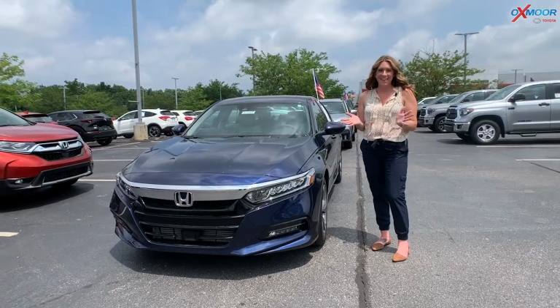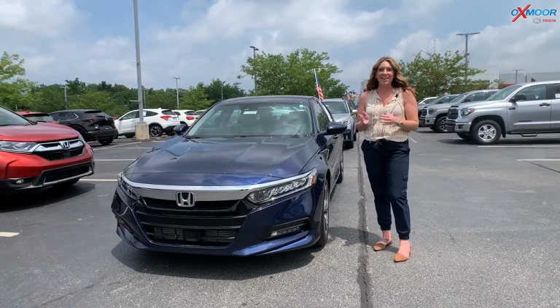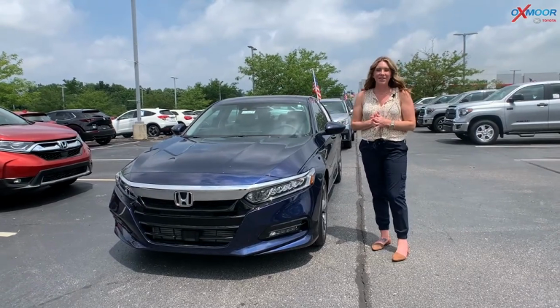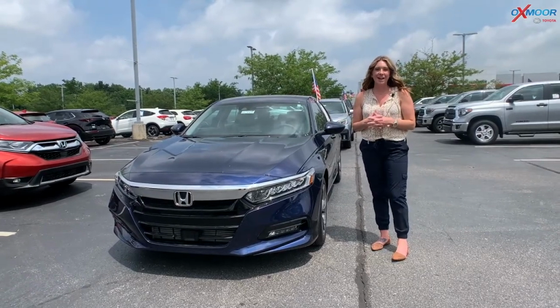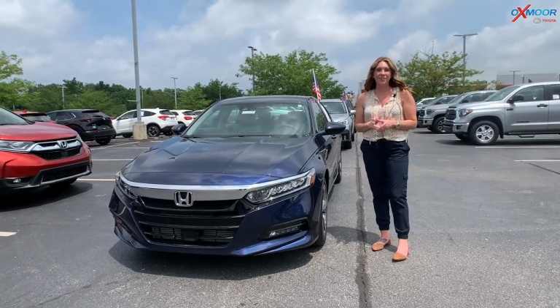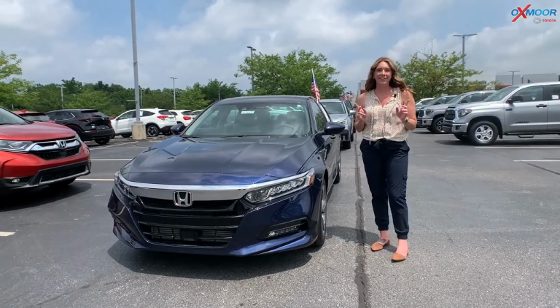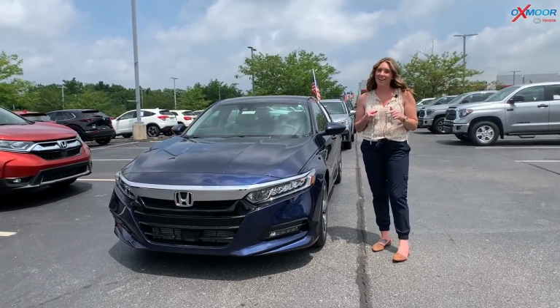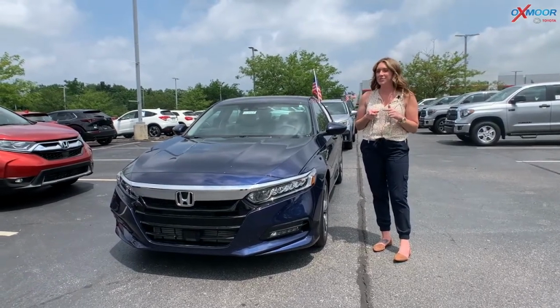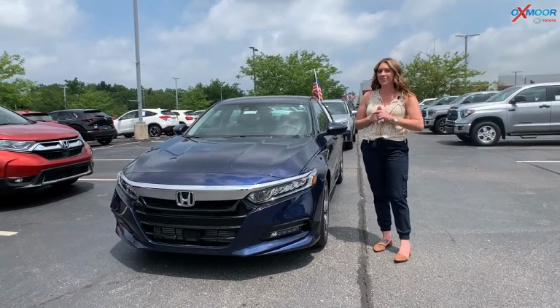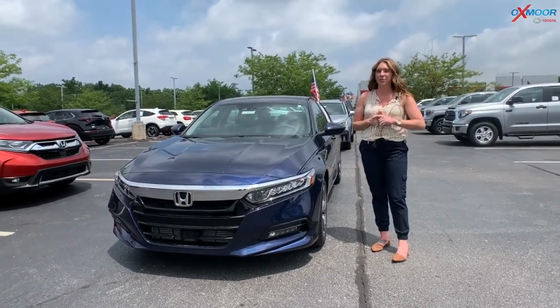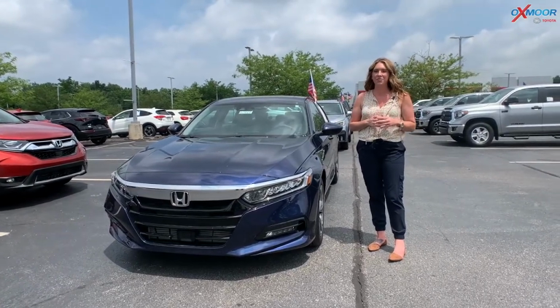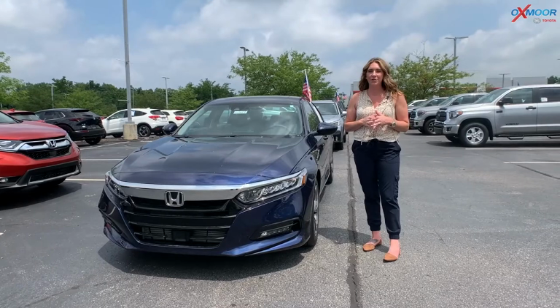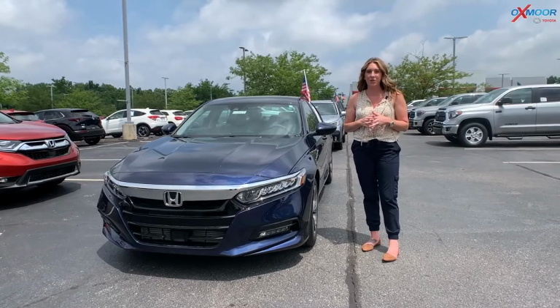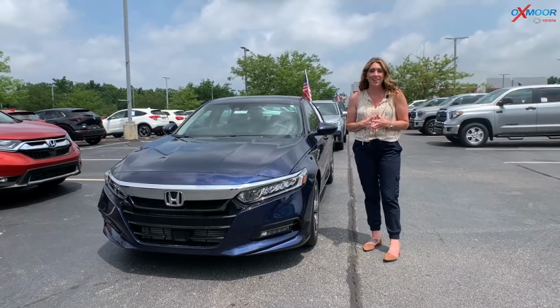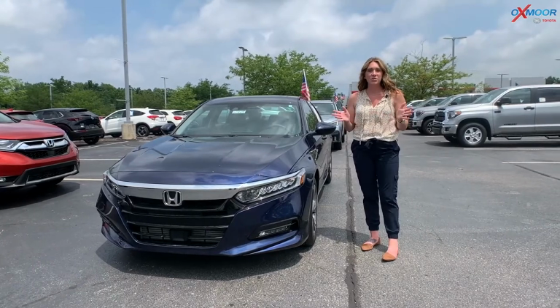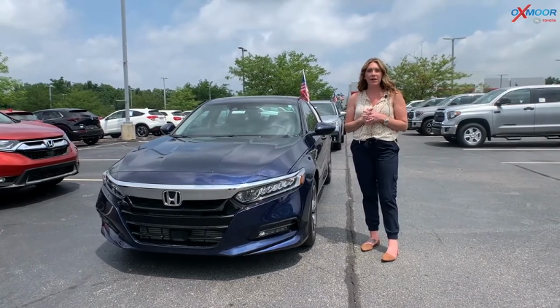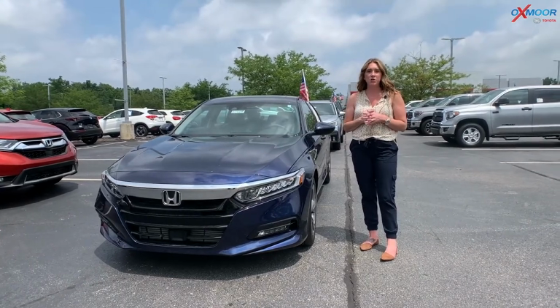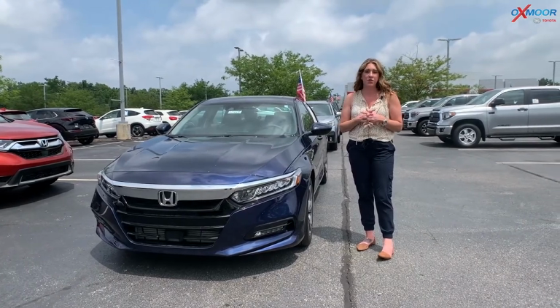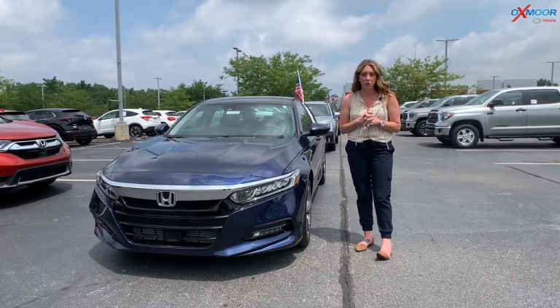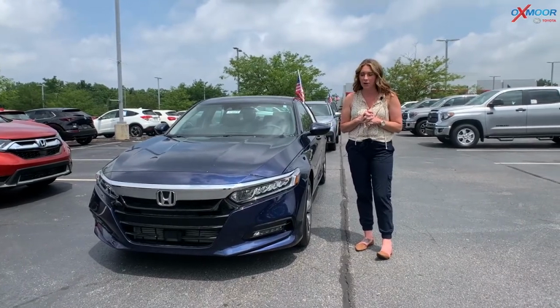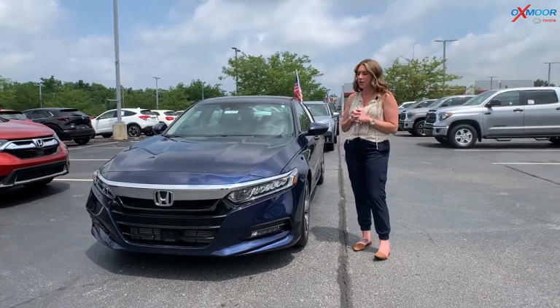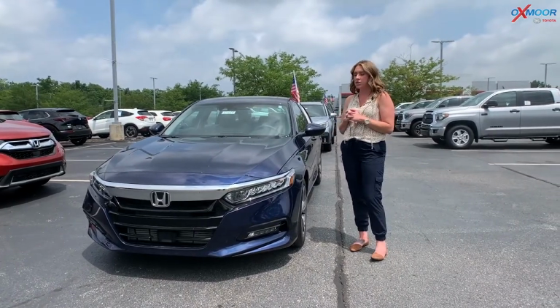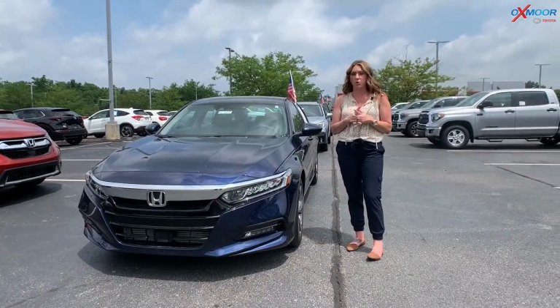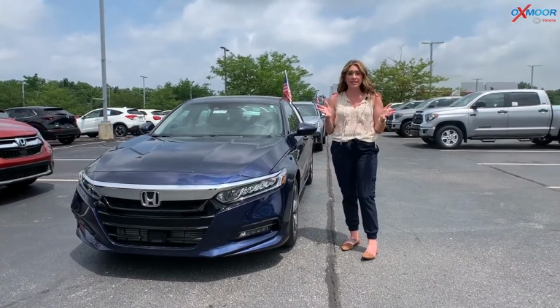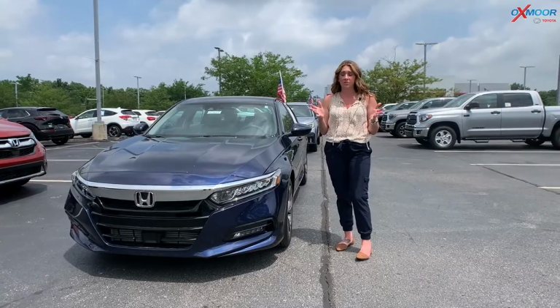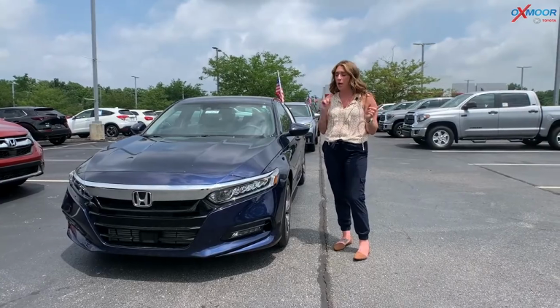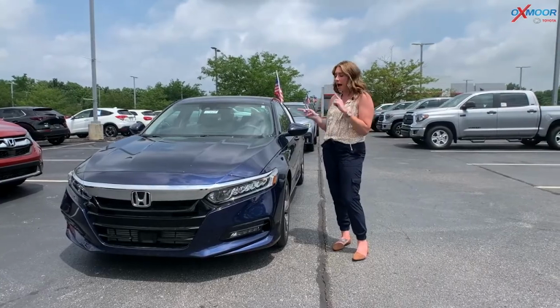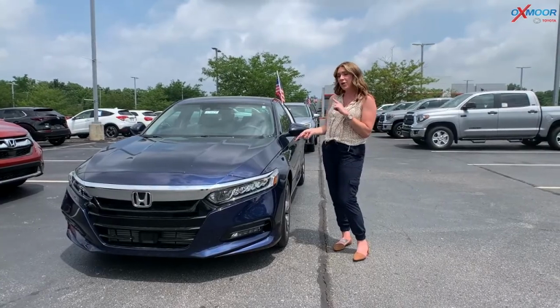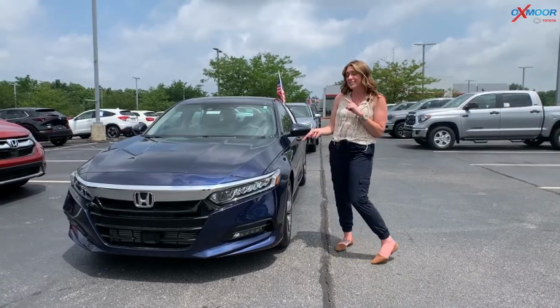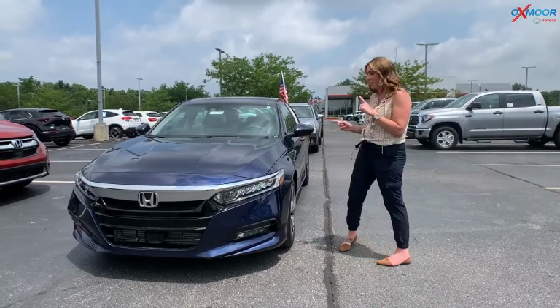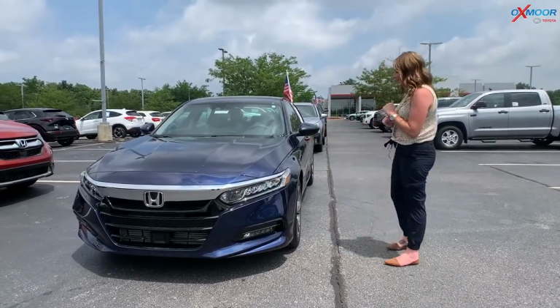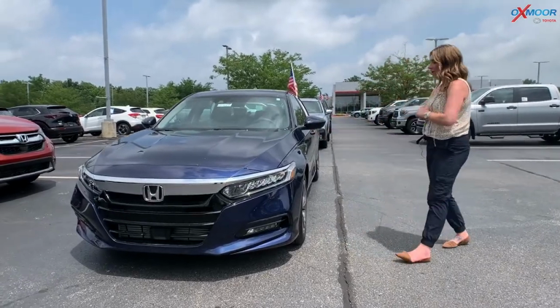Hey everyone, it's Gabrielle over here at Oxmoor Toyota for our pre-owned vehicles of the week. This week we have chosen three vehicles that we want to go over some details on. So I'm going to go ahead and start with this one.